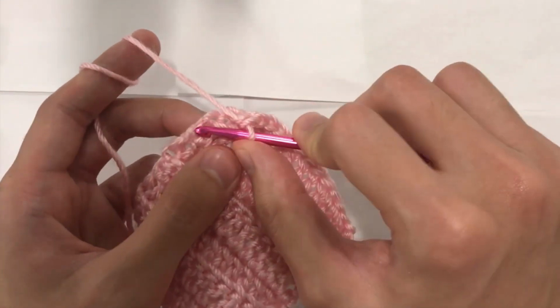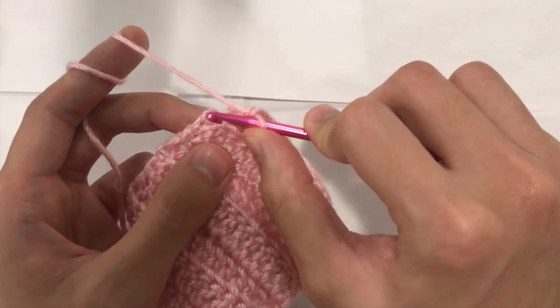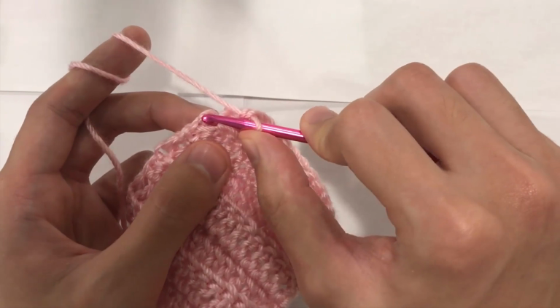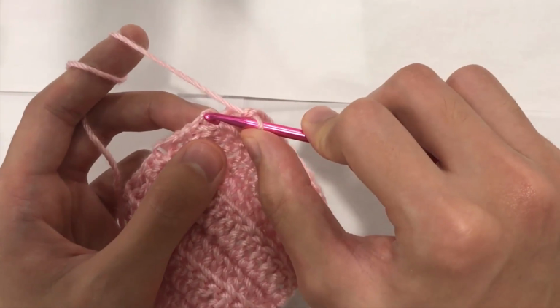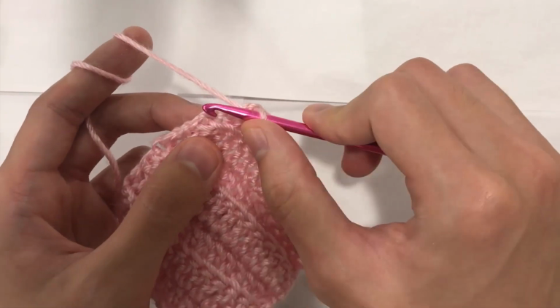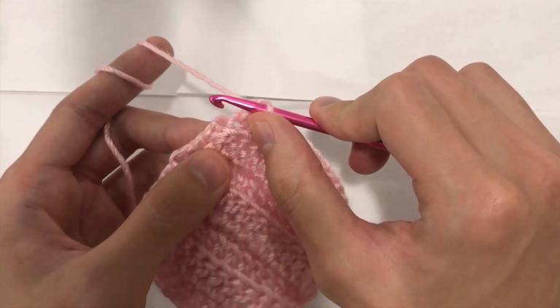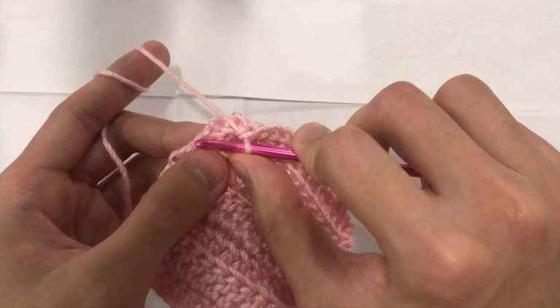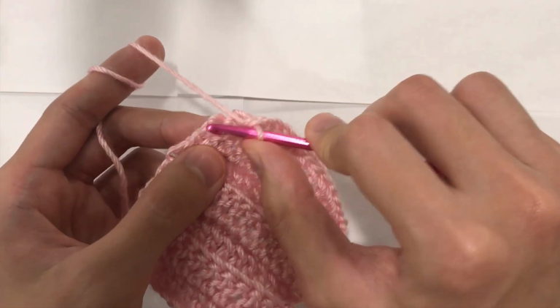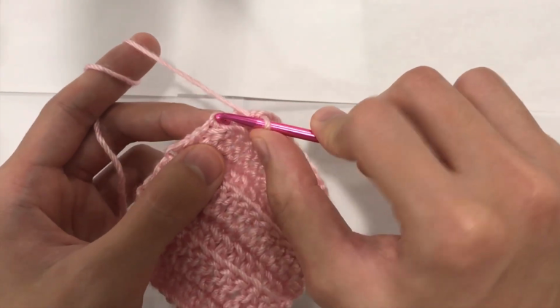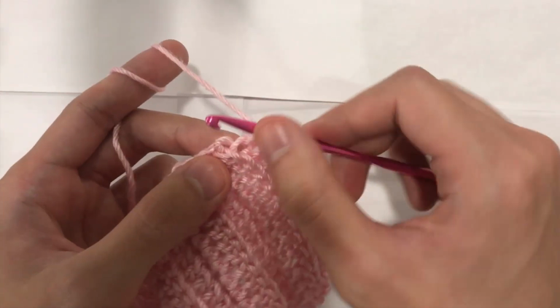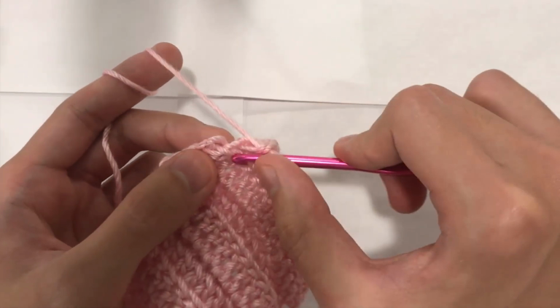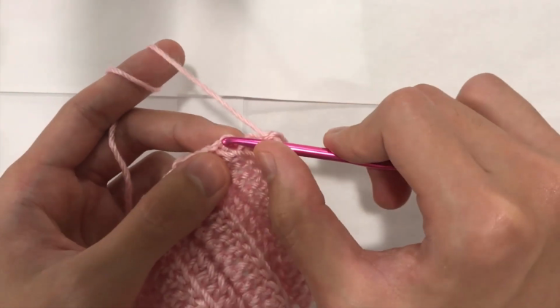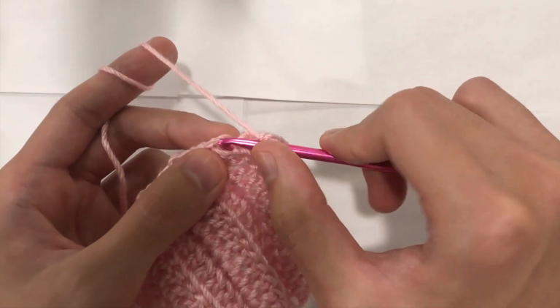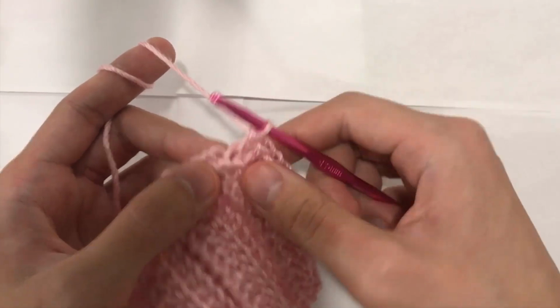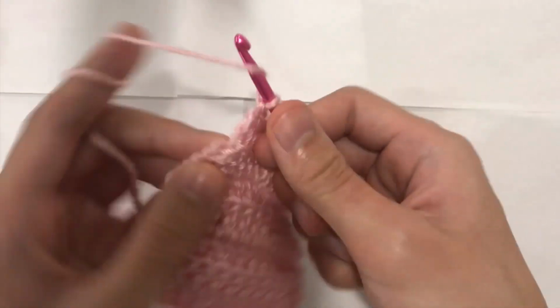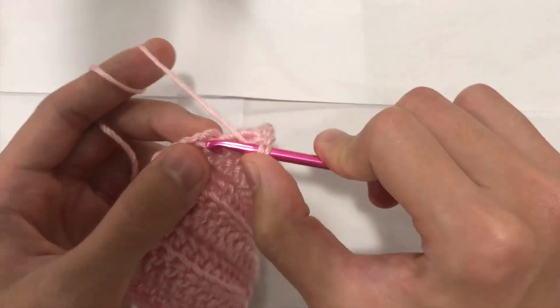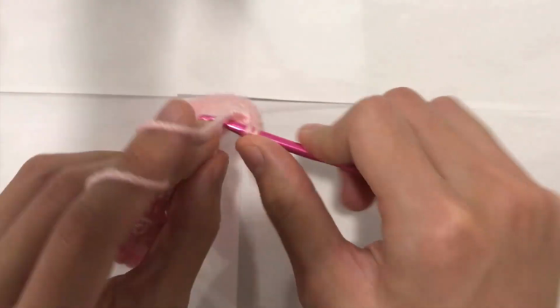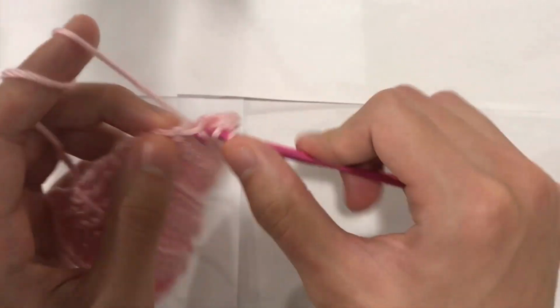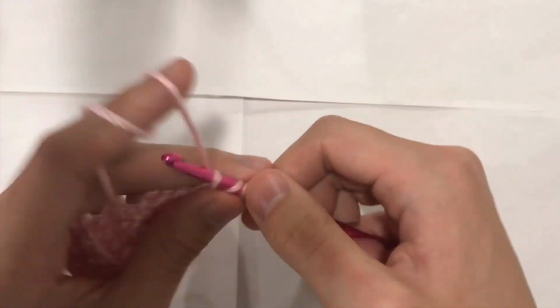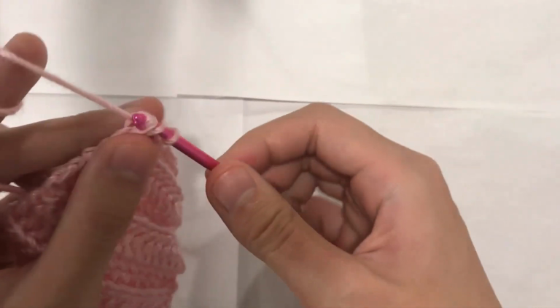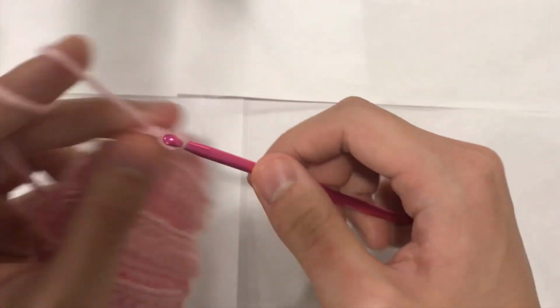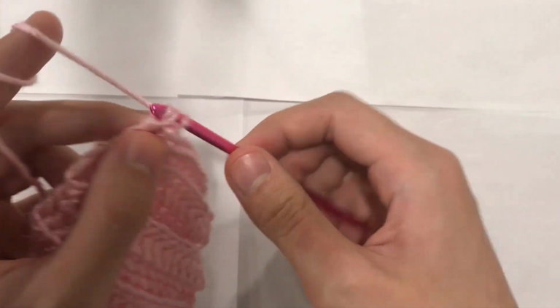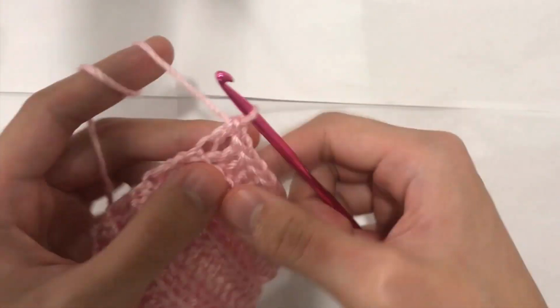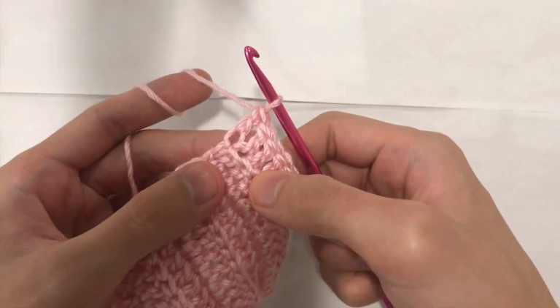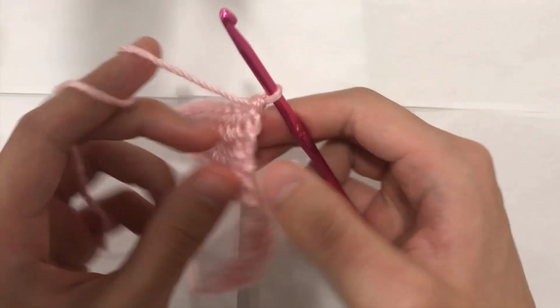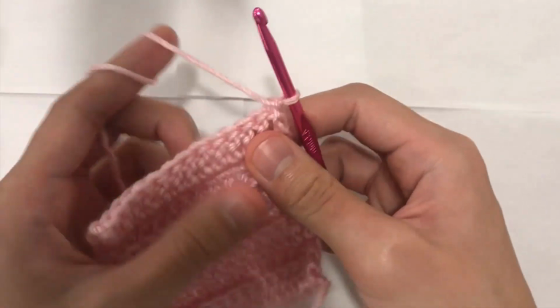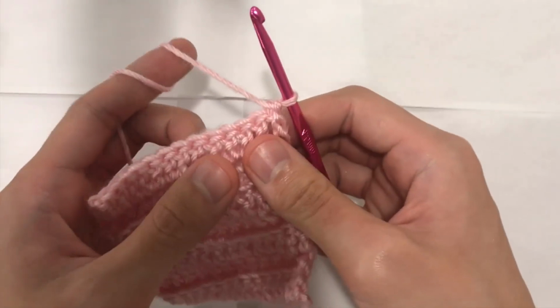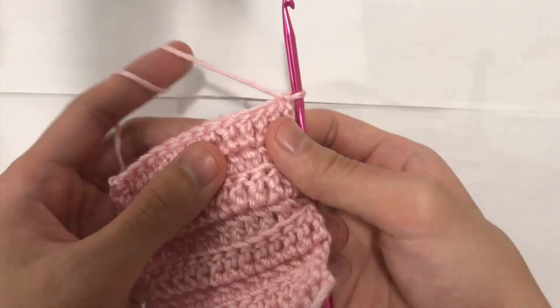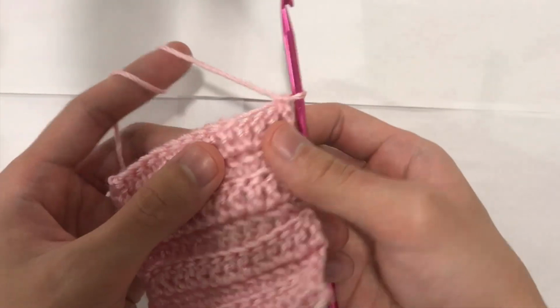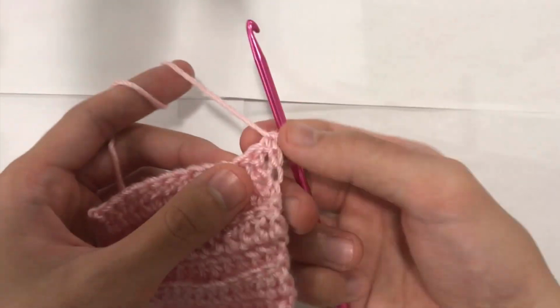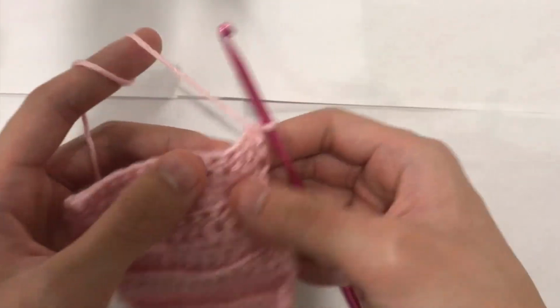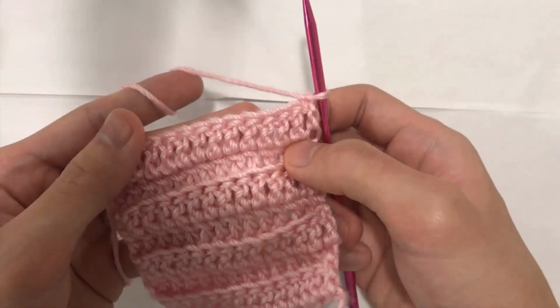When you get to the end, just remember that your third chain of chain 3, counting from the bottom — 1, 2, 3 — is our last stitch for this row. So make sure that you do a double crochet into there. The third chain of chain 3 will be our last stitch. Then you turn your work and begin your next row.